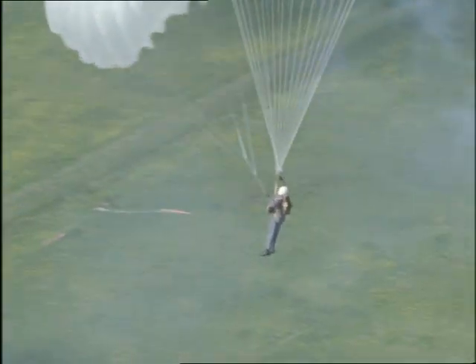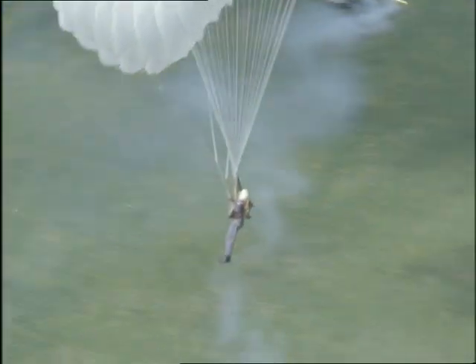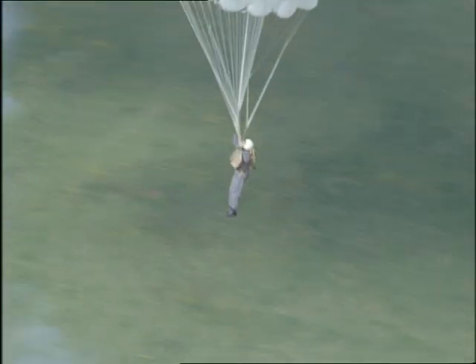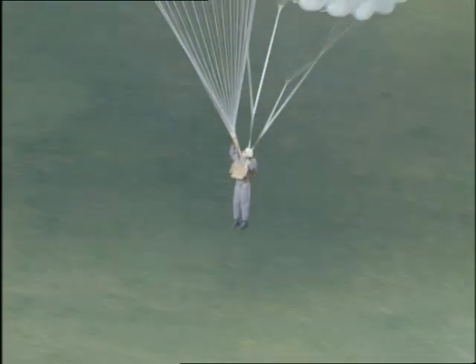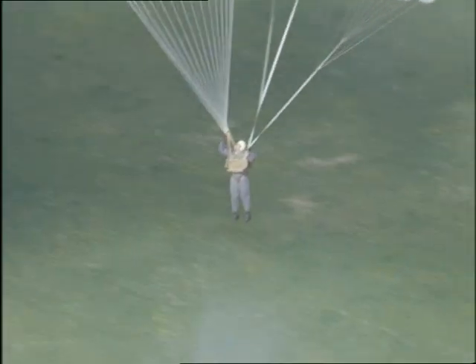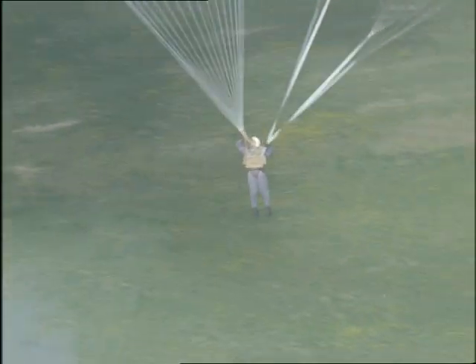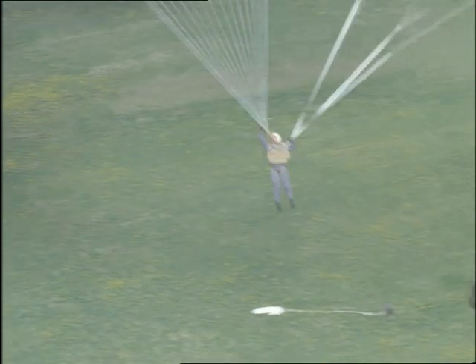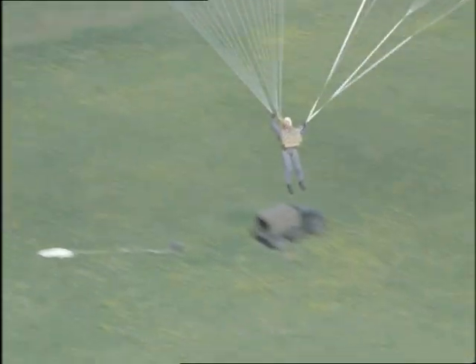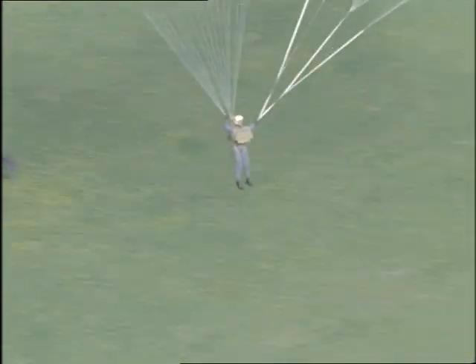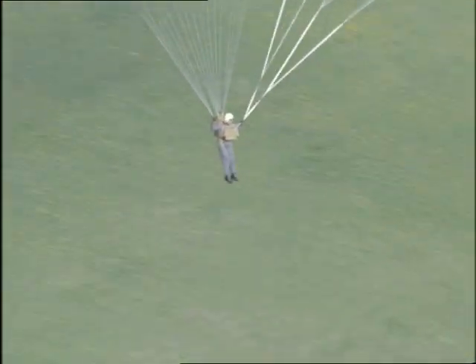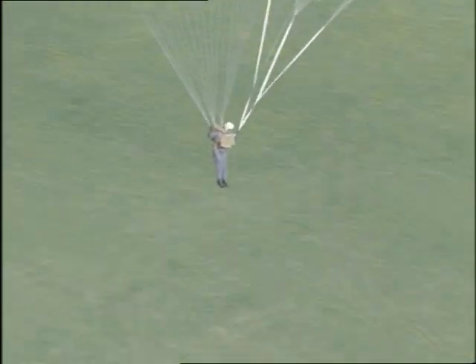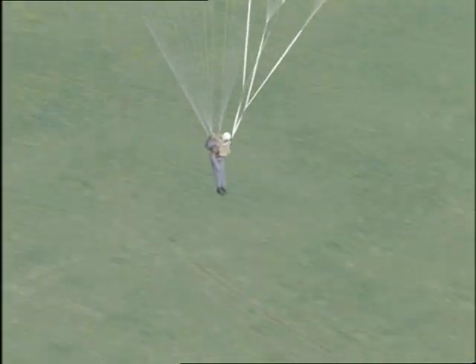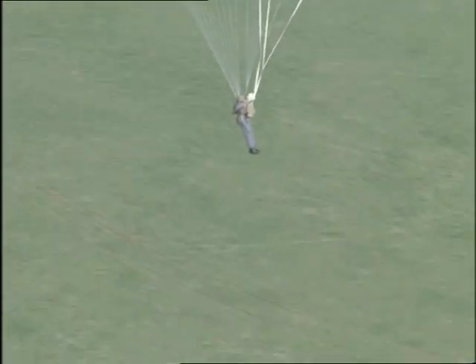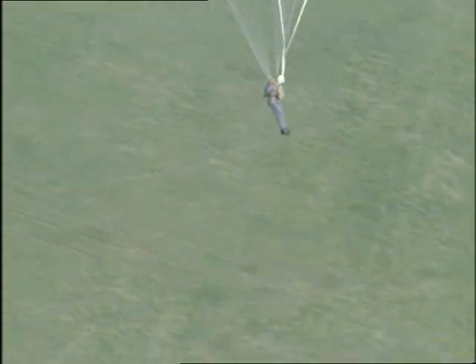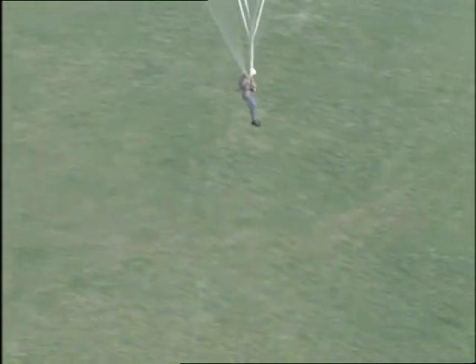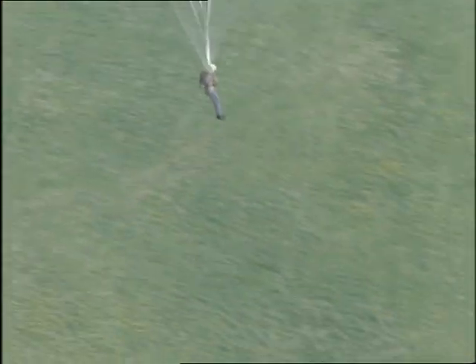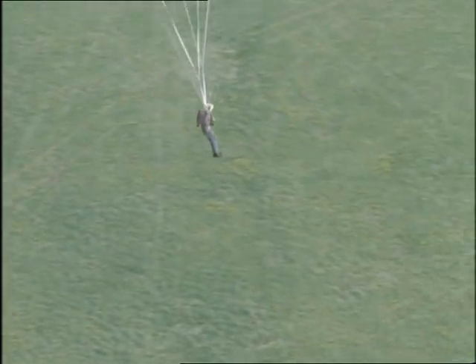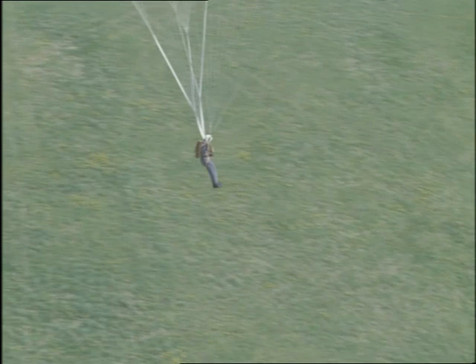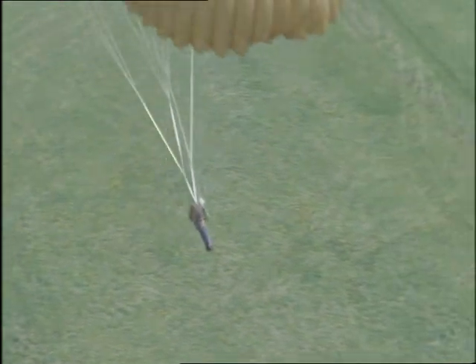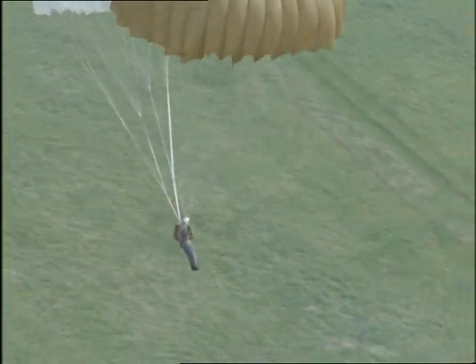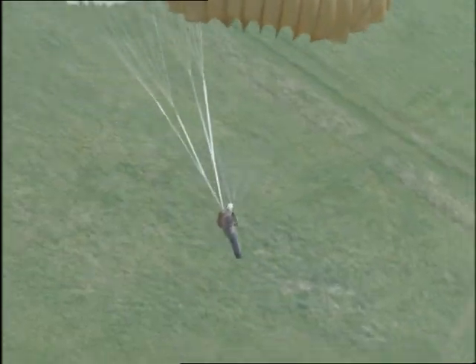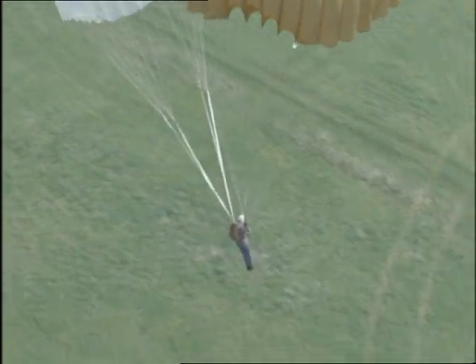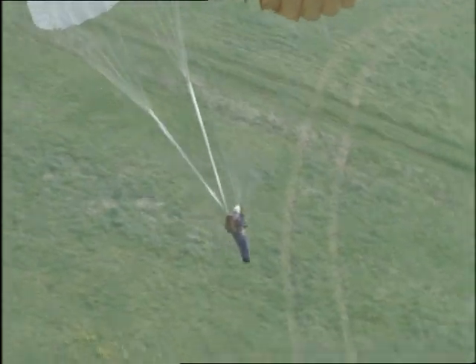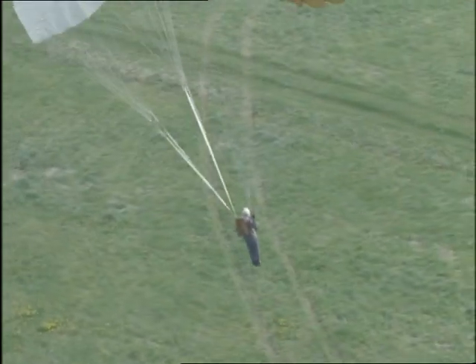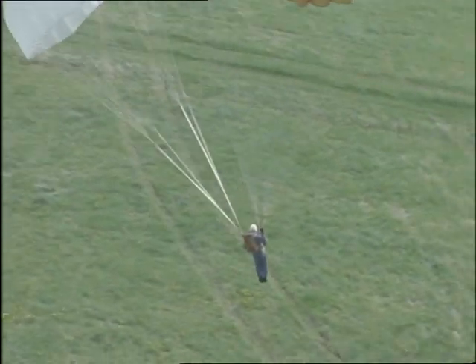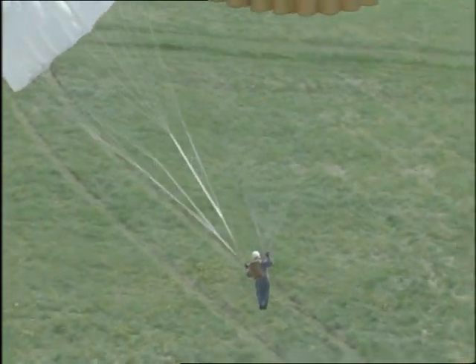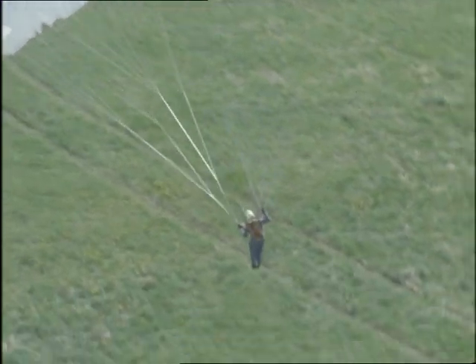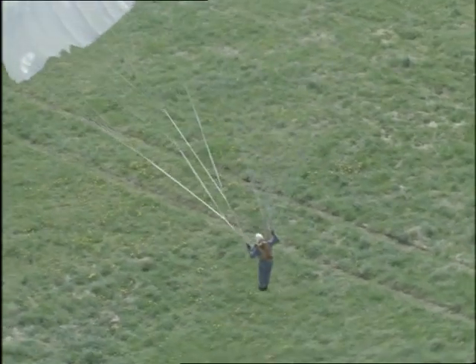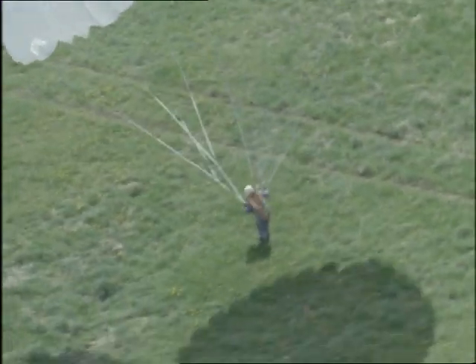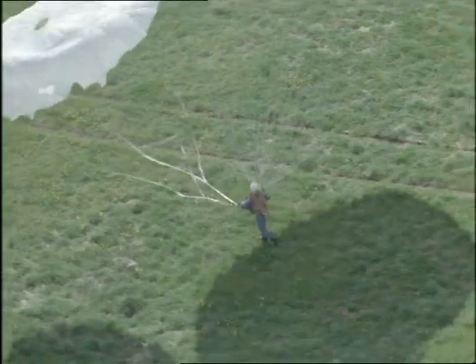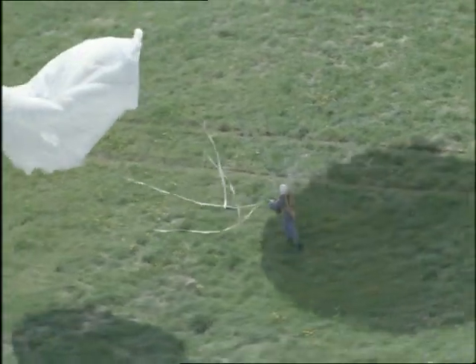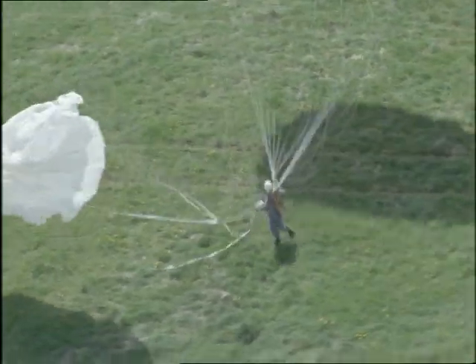But at least this descent, no more tricky than stepping off a bus, should have pleased them. For the business of those who work in this back room of the air is safety. Their motto, Probe Probare, means to test with integrity.